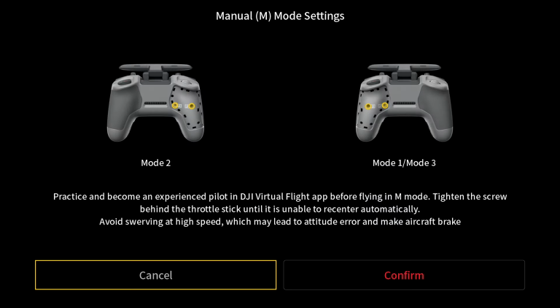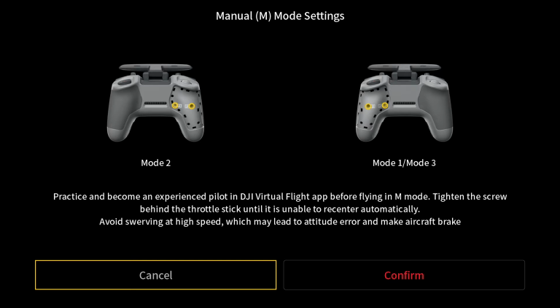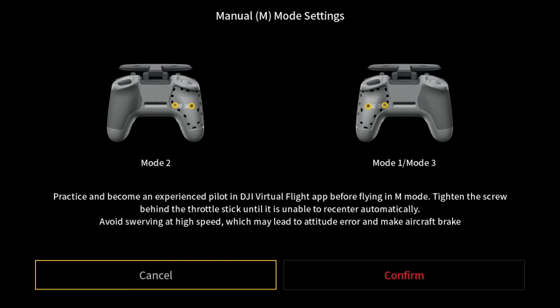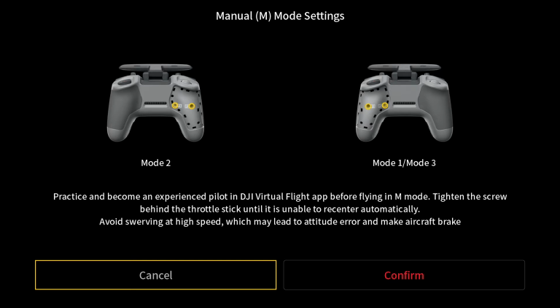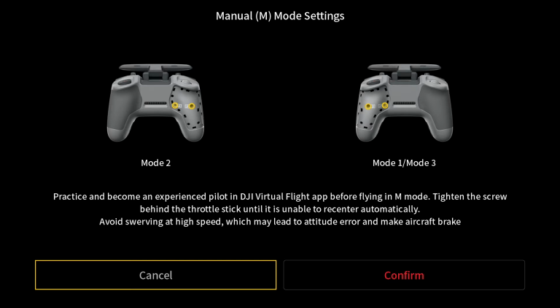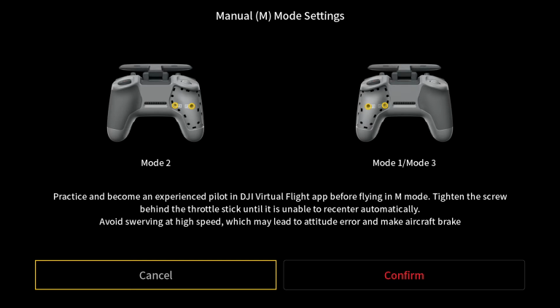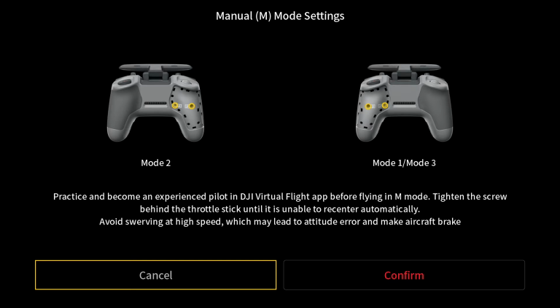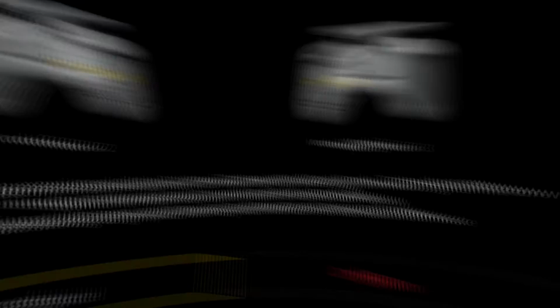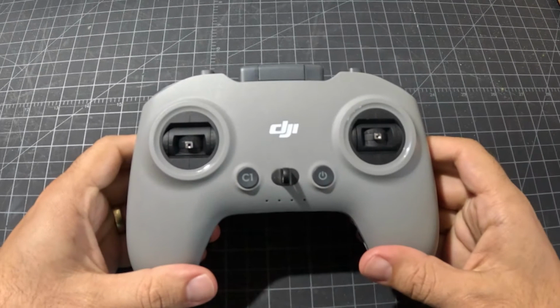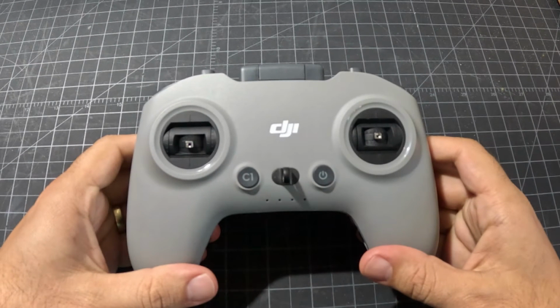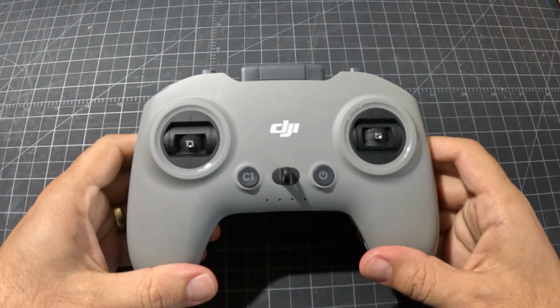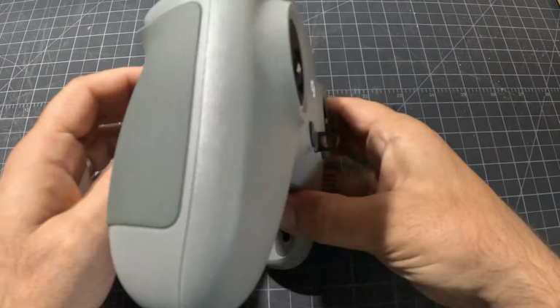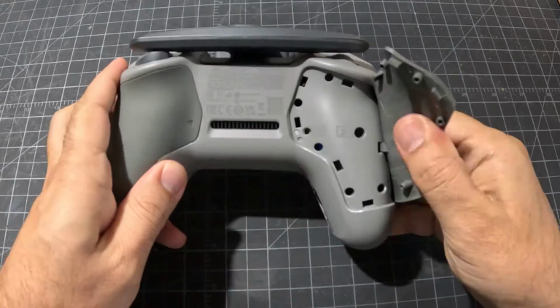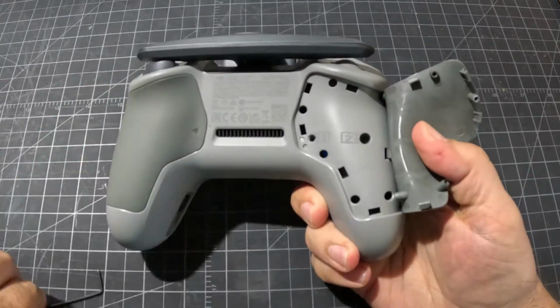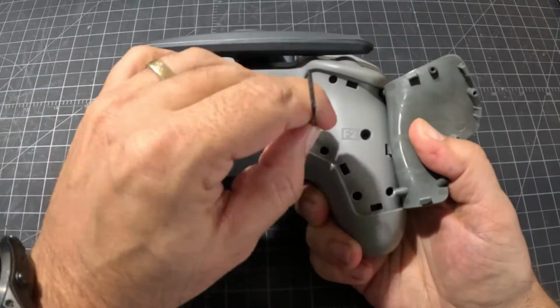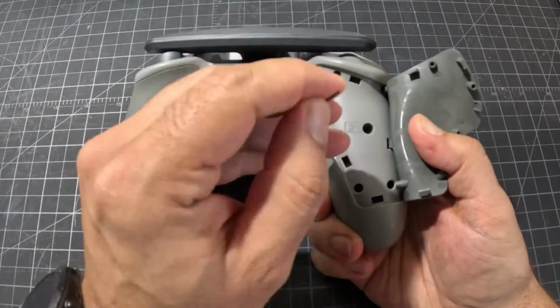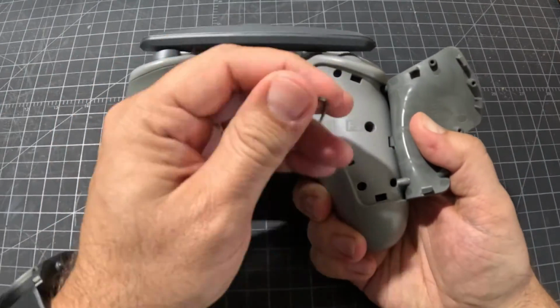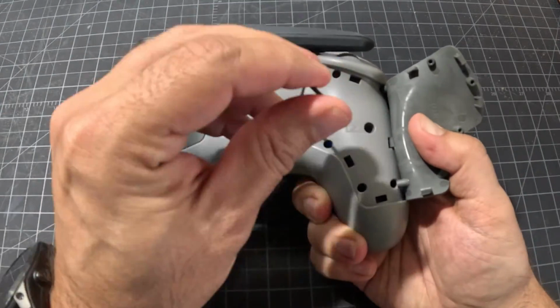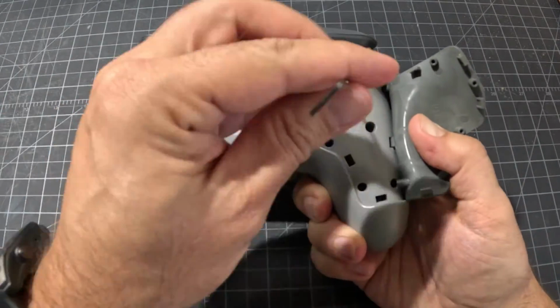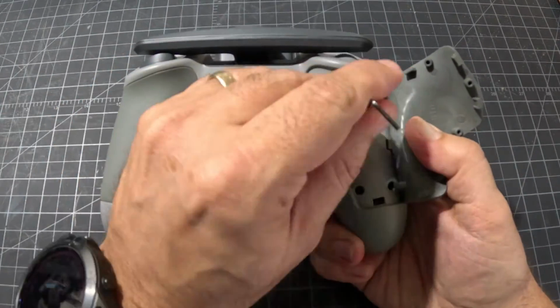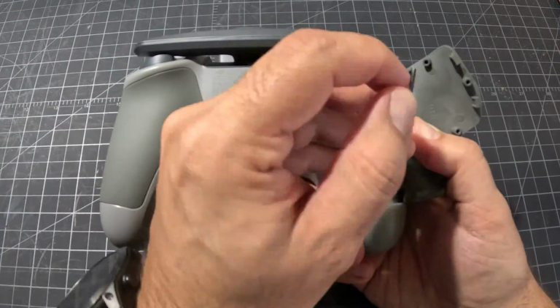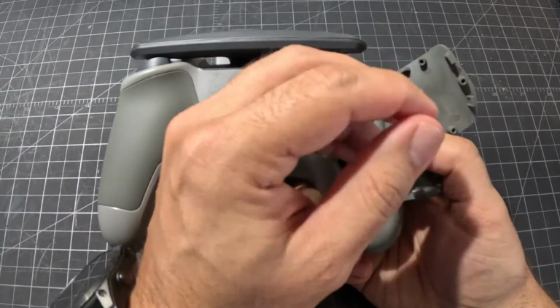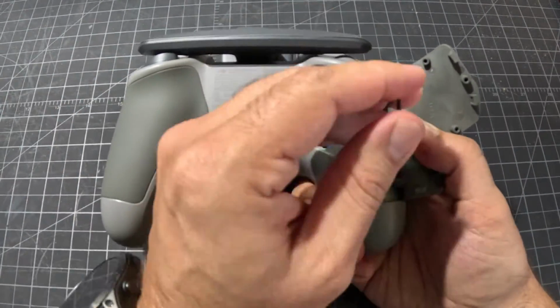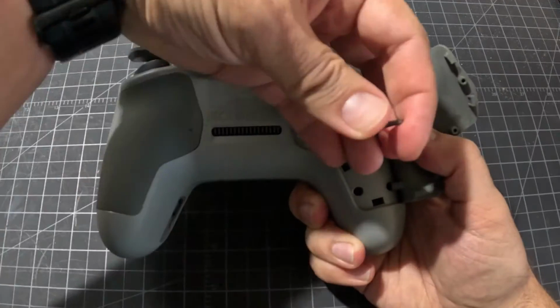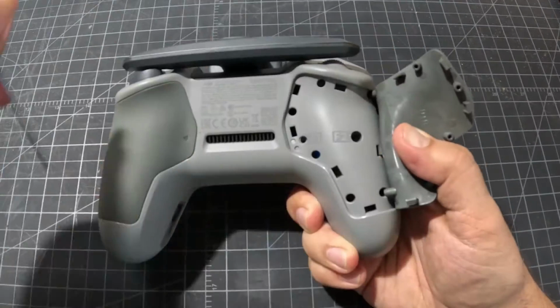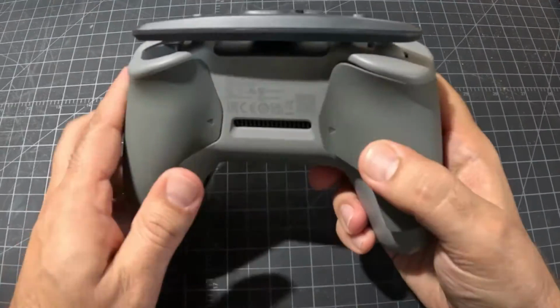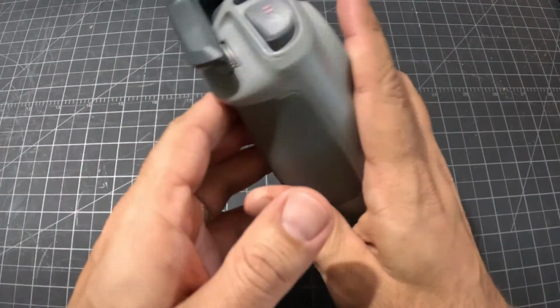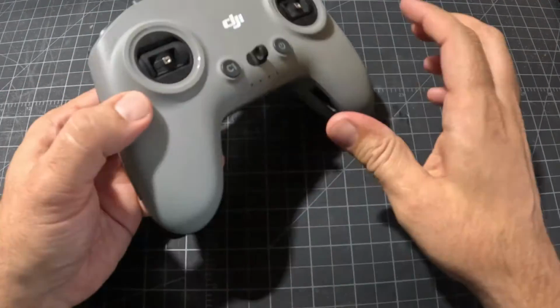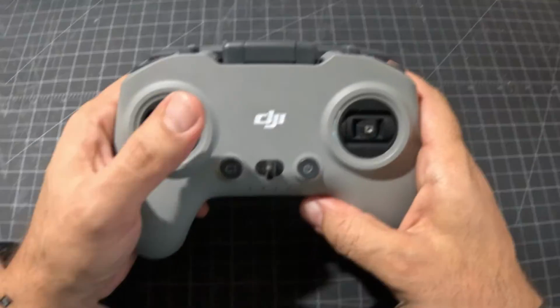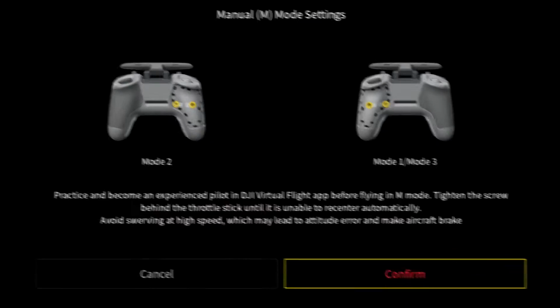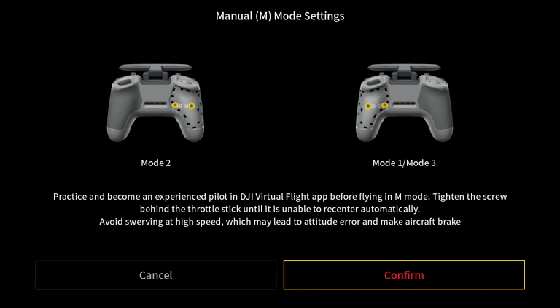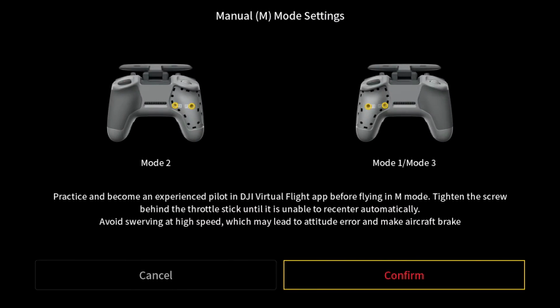A prompt is going to show and ask if you tighten the screws on your remote controller. Flip over your remote controller and remove the cover. Tighten the two screws down all the way, and then back them out a half turn. Then click Confirm.